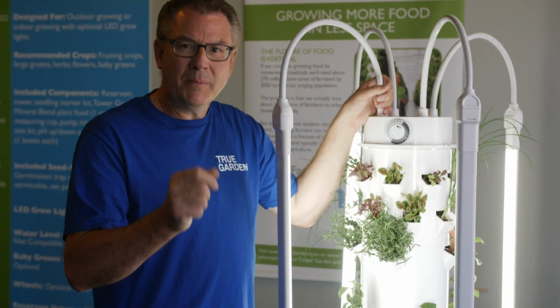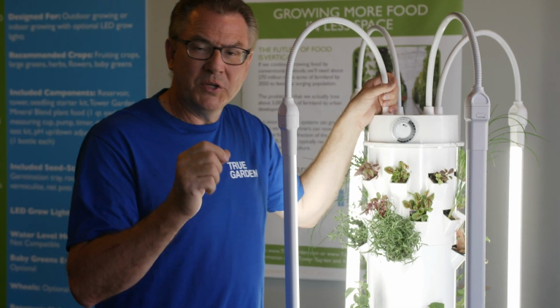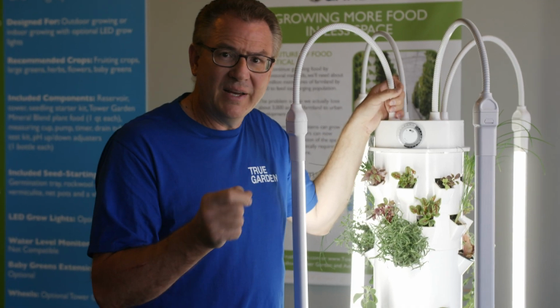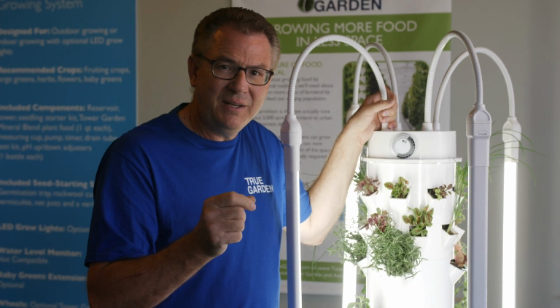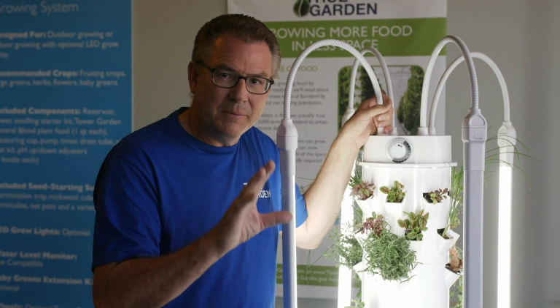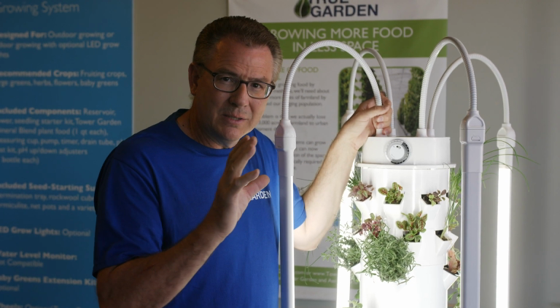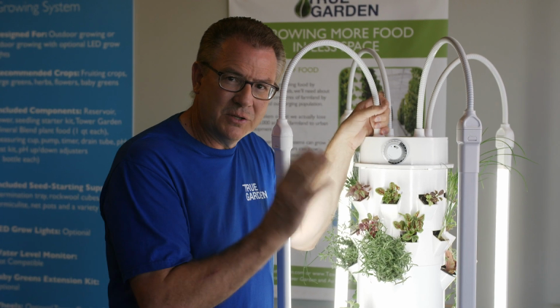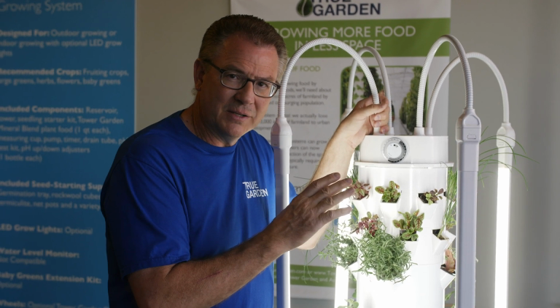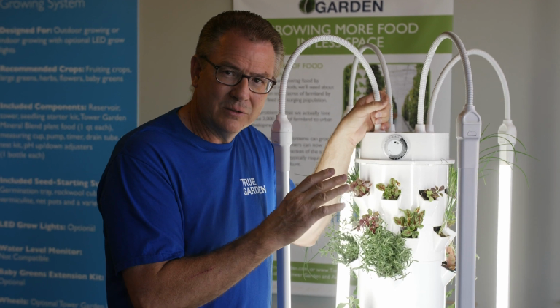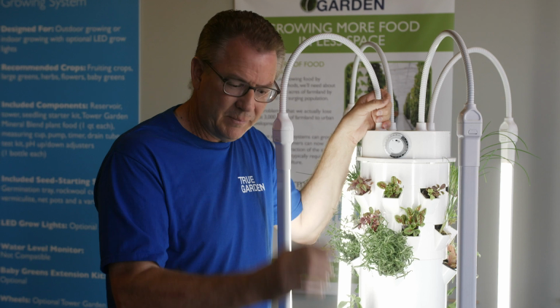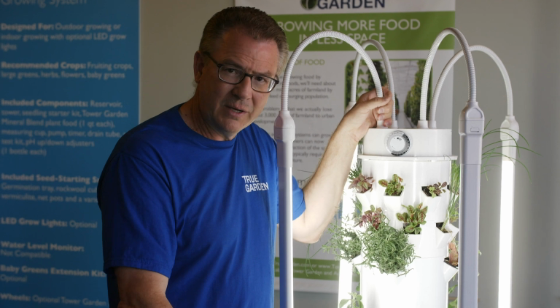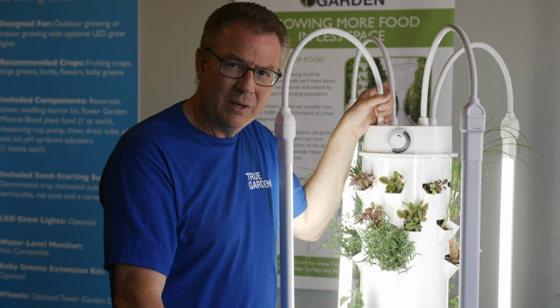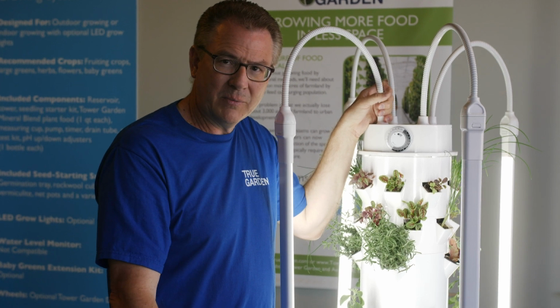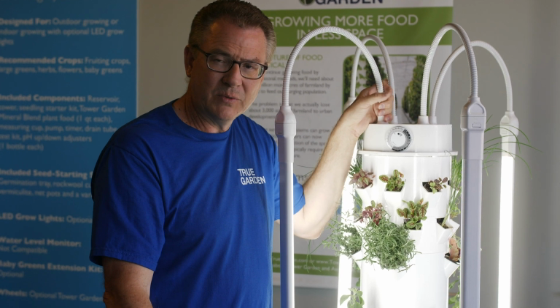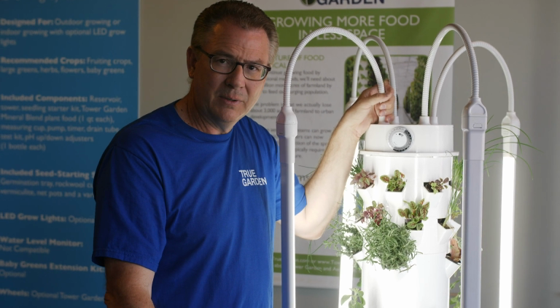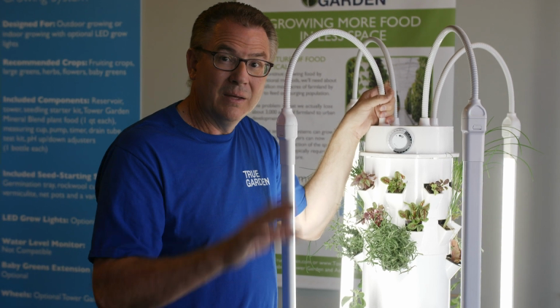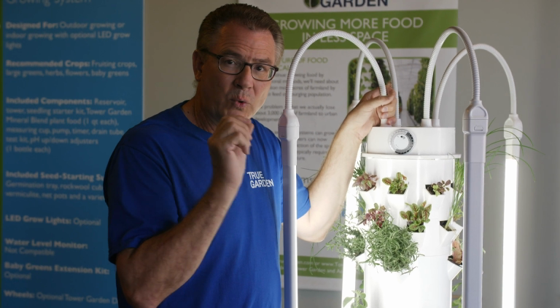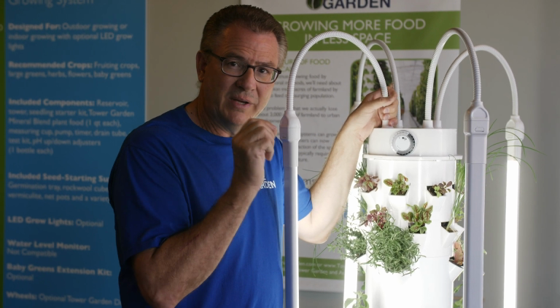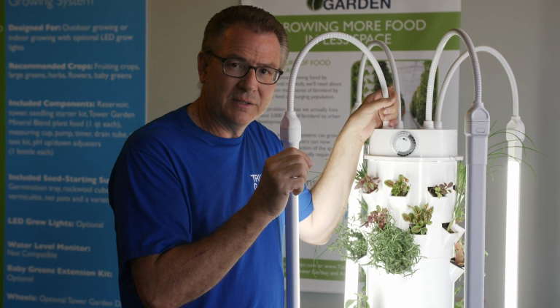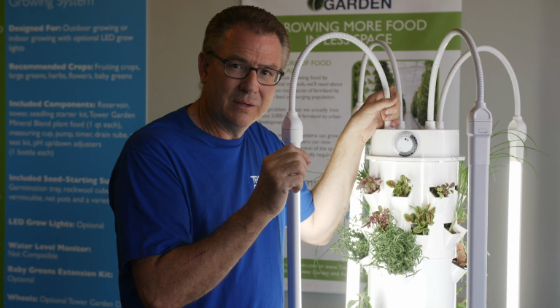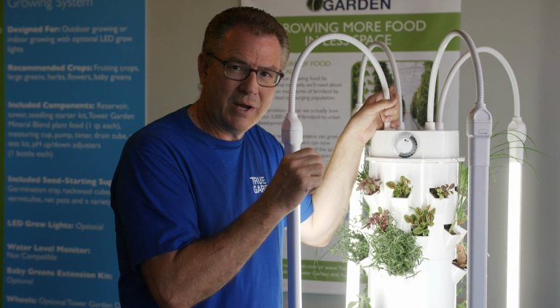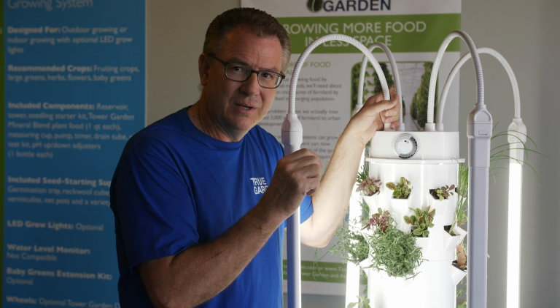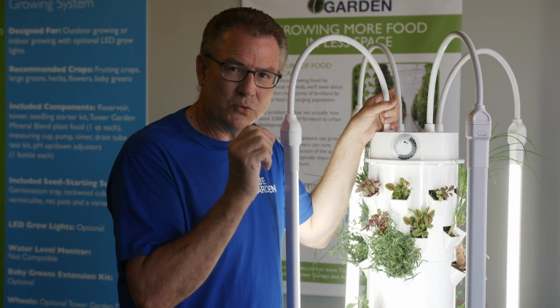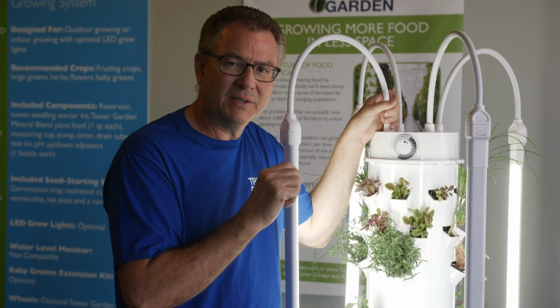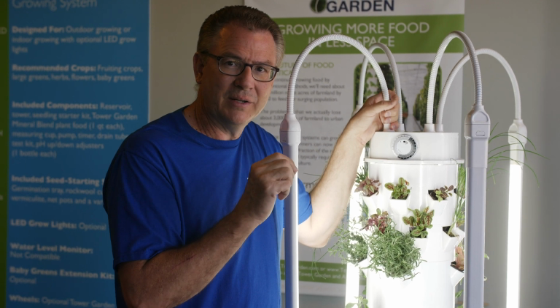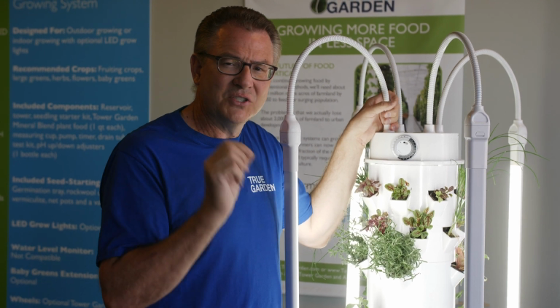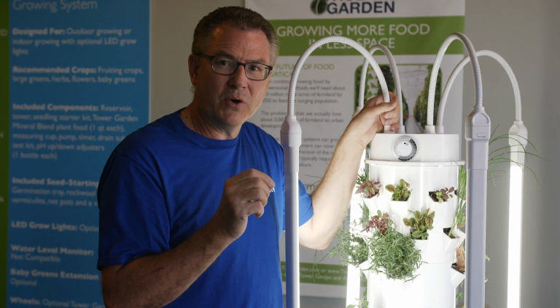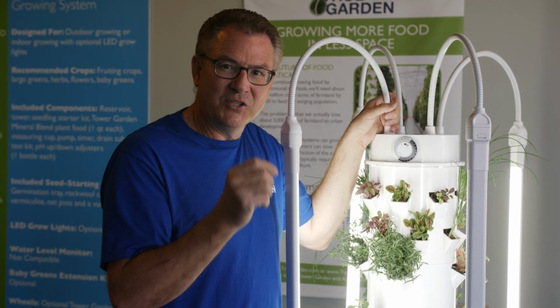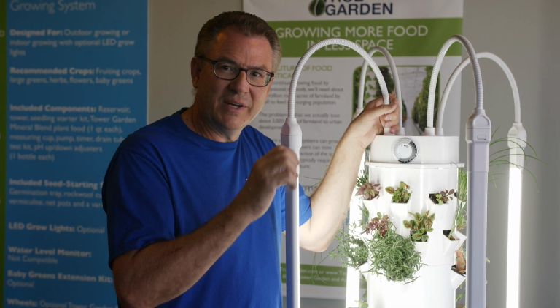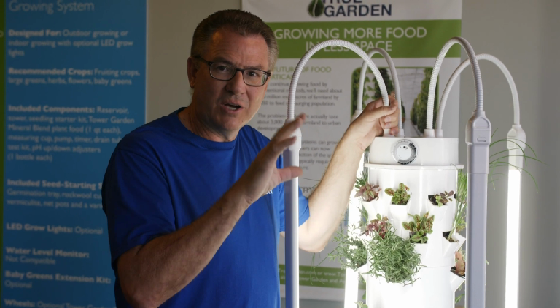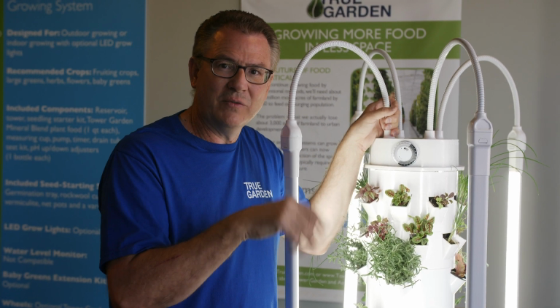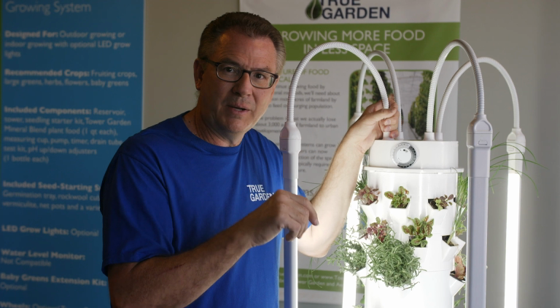Remember when you plug the lights in, they need to go right into the outlet. Don't plug them into the other timer that comes with the pump — go right to the outlet in your house. So it's directly plugged into your outlet. This is so important, because you don't want your lights going on and off with the pump.